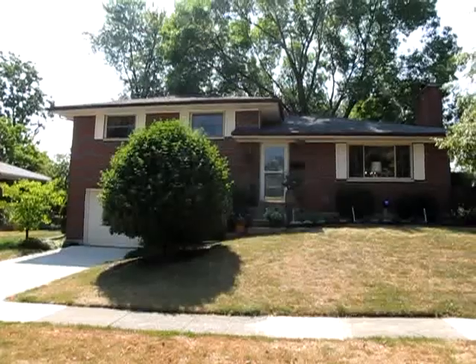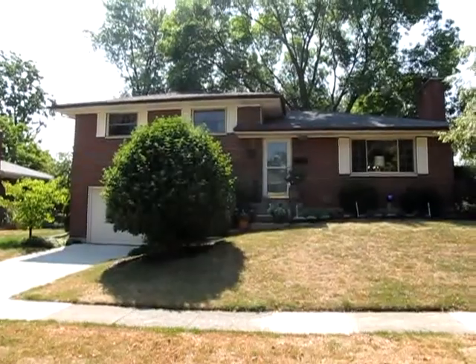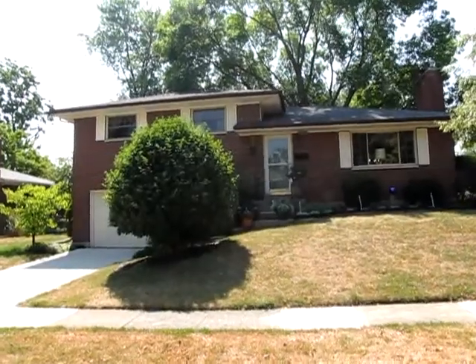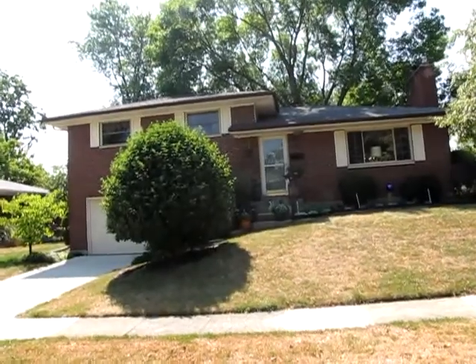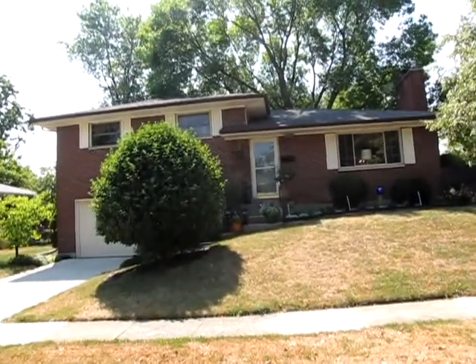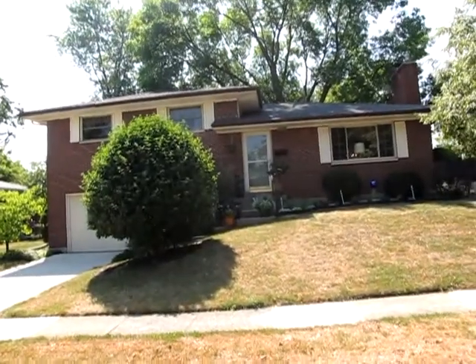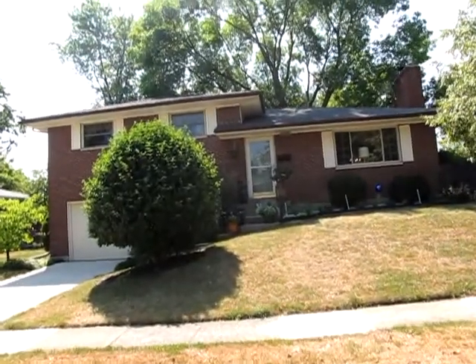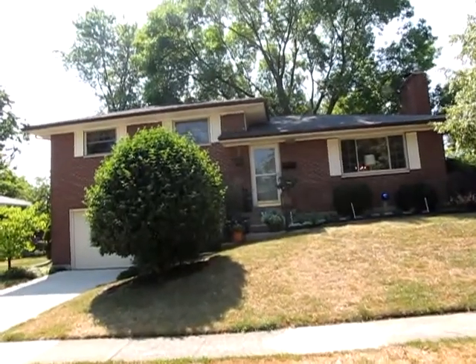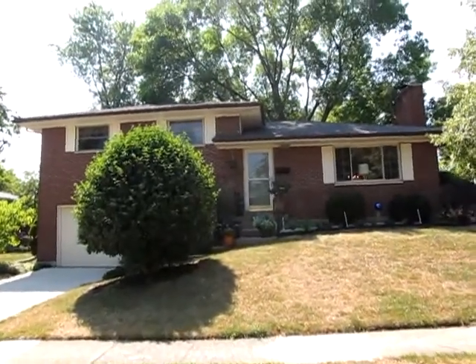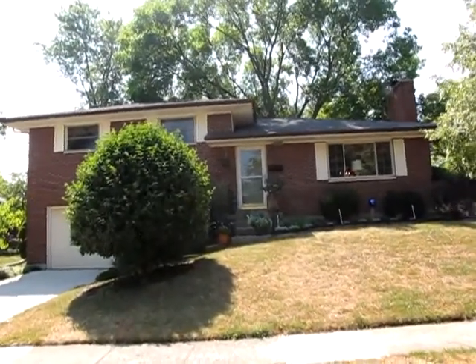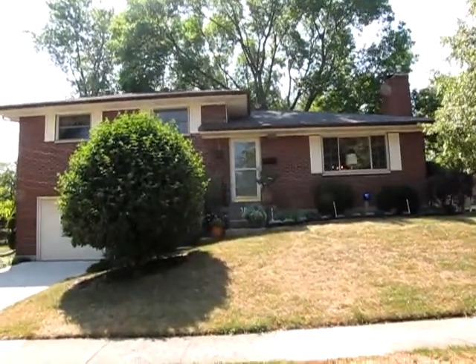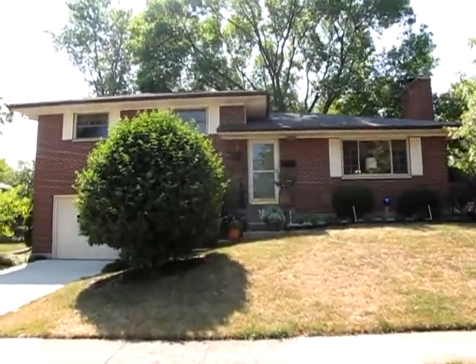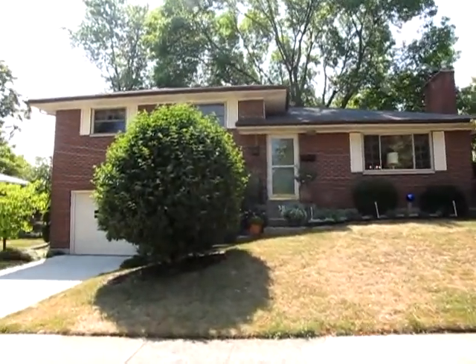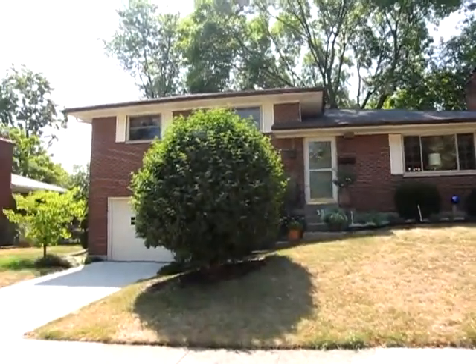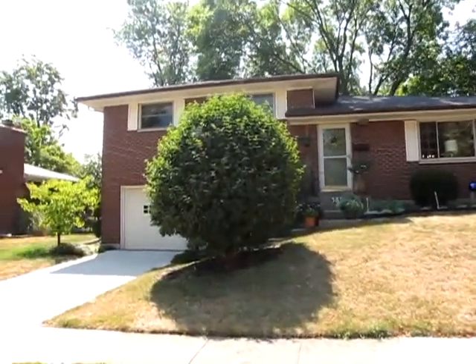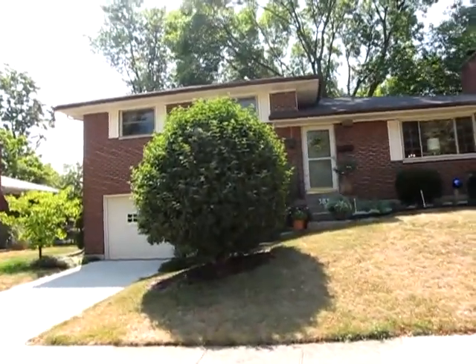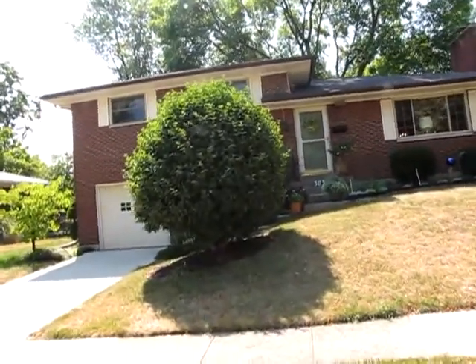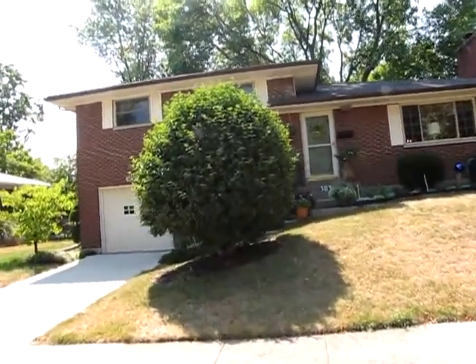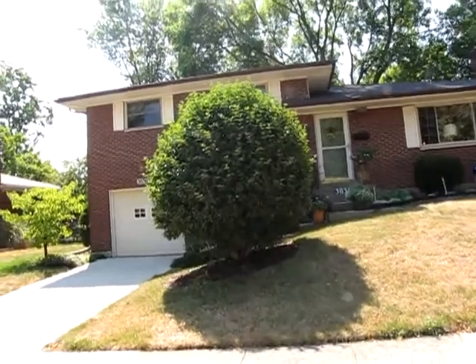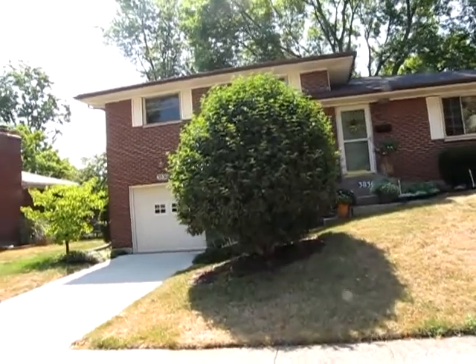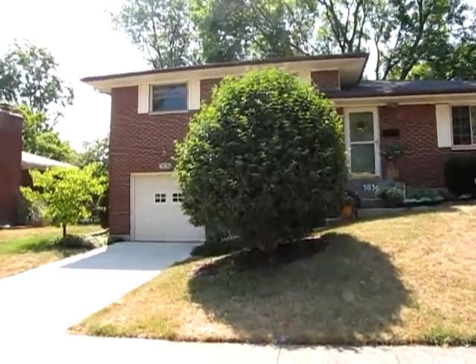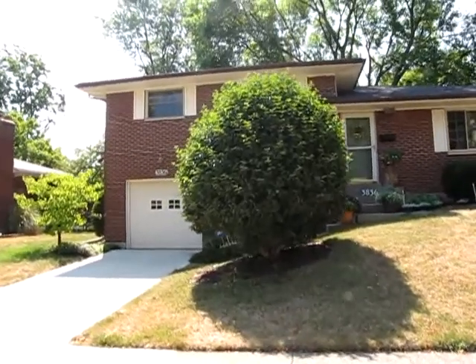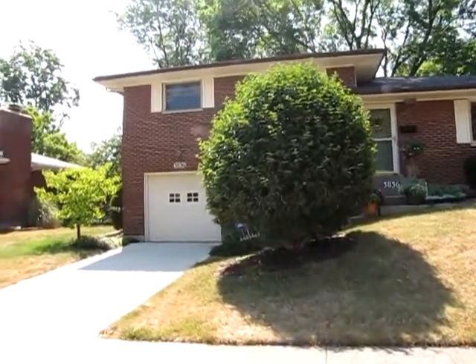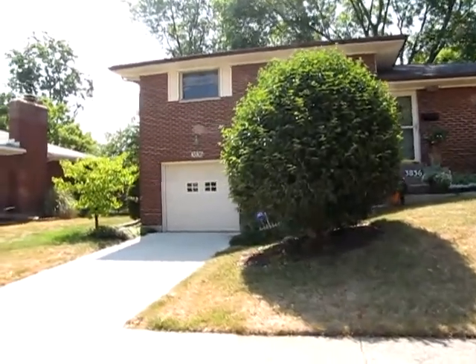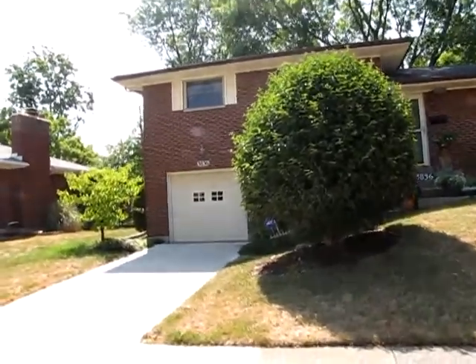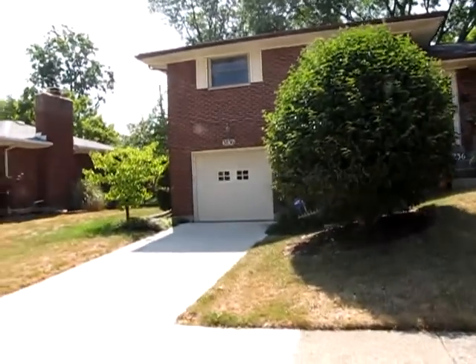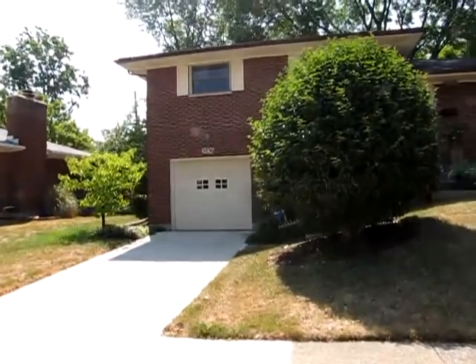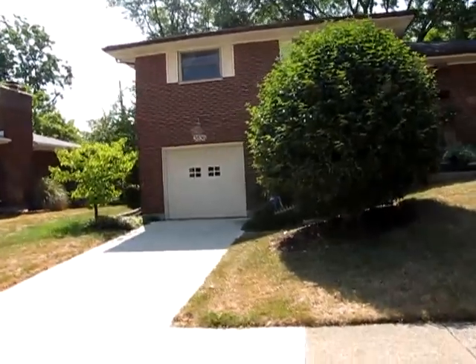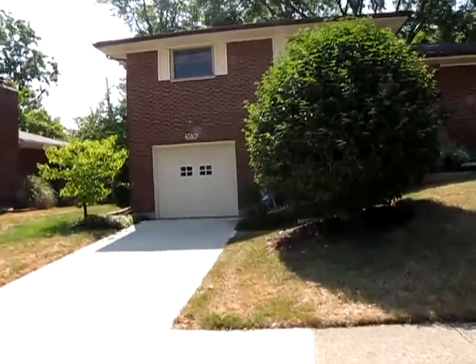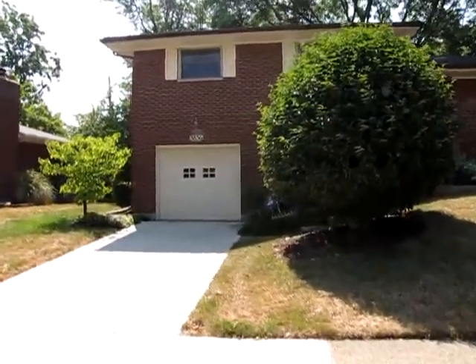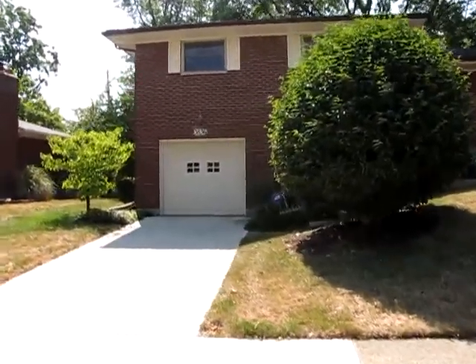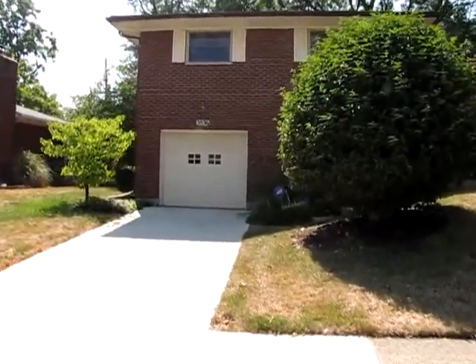Hello and welcome to 3836 Benfield Drive, Kettering, Ohio. This home is centrally located right in the heart of Kettering.